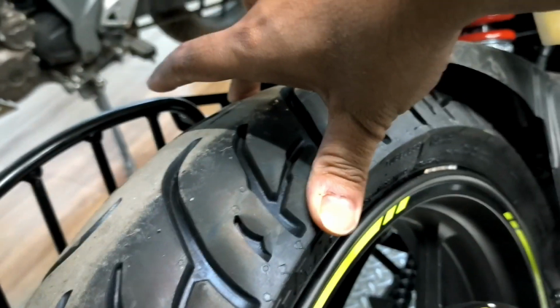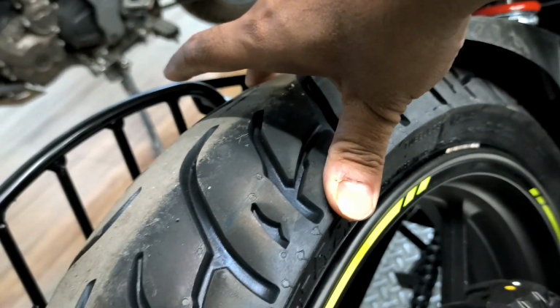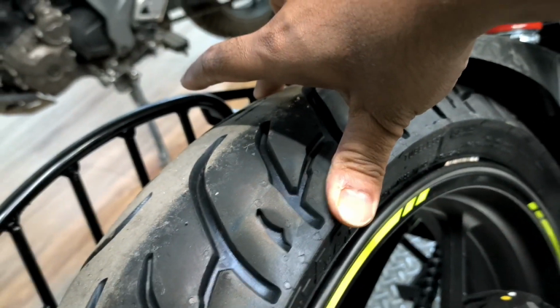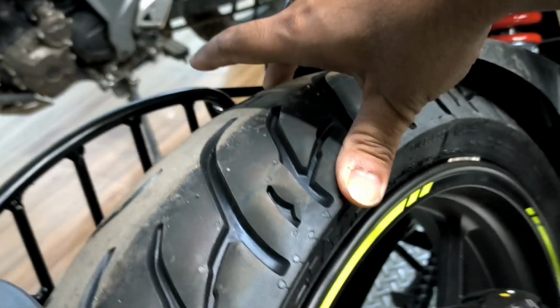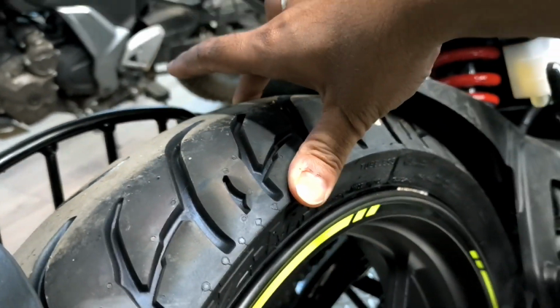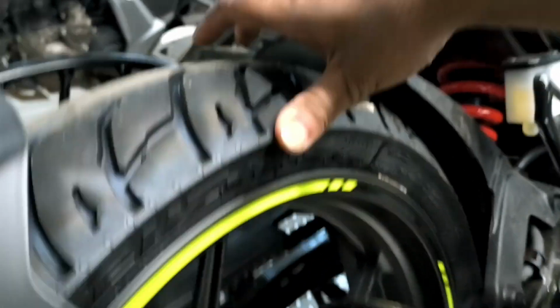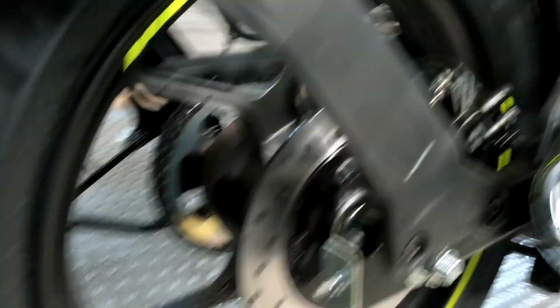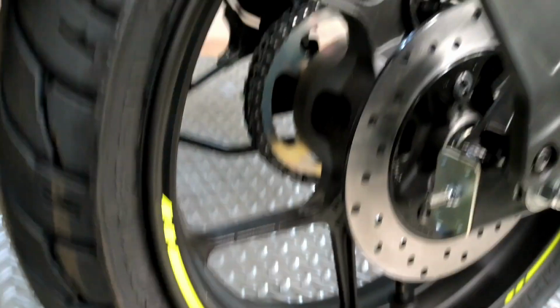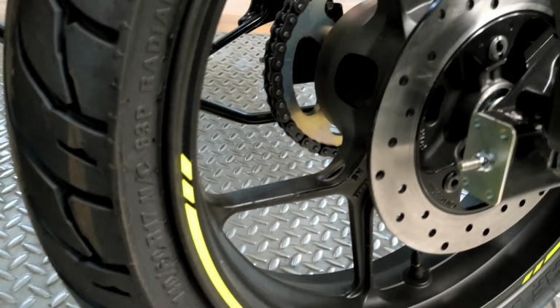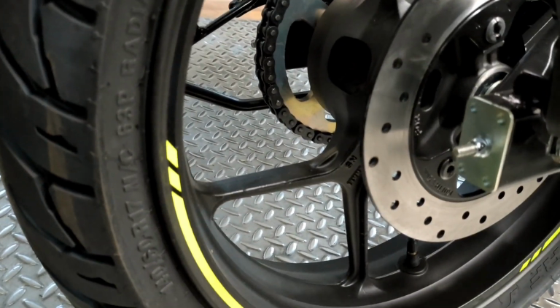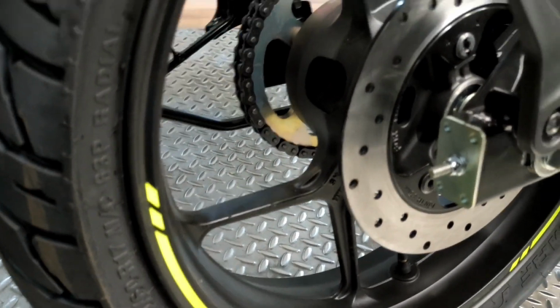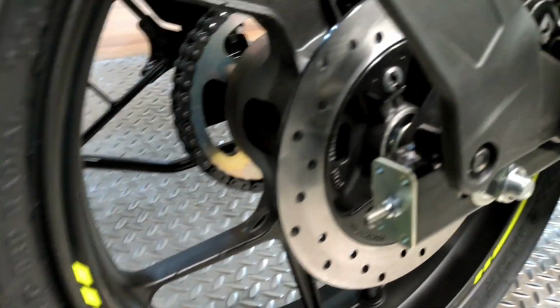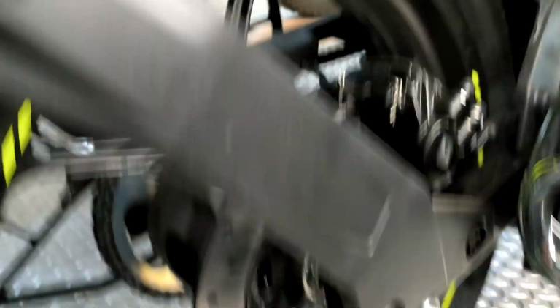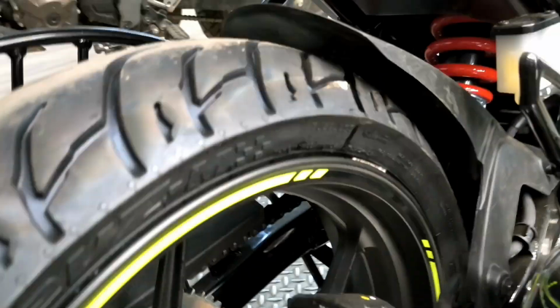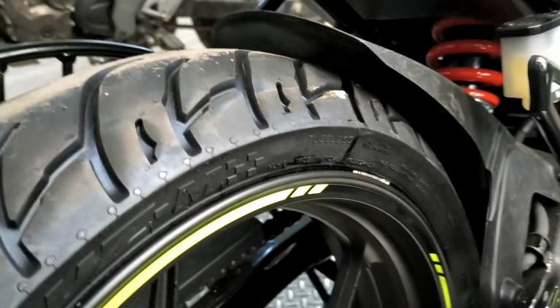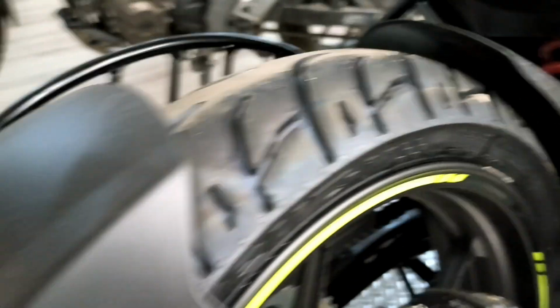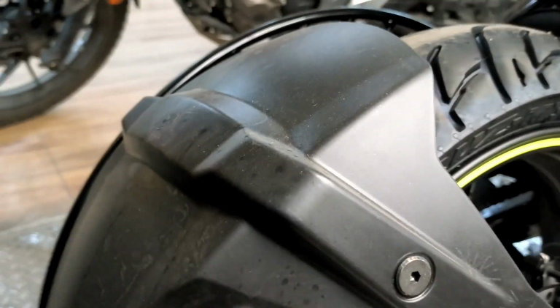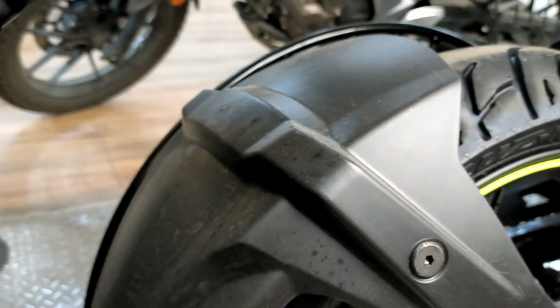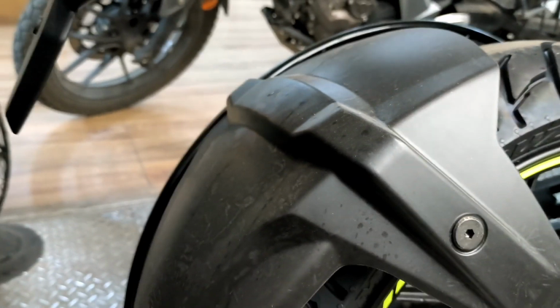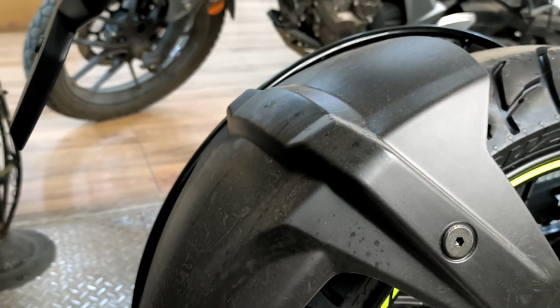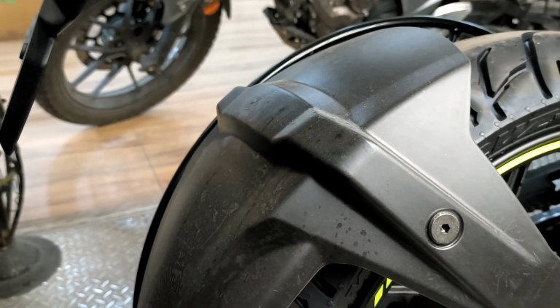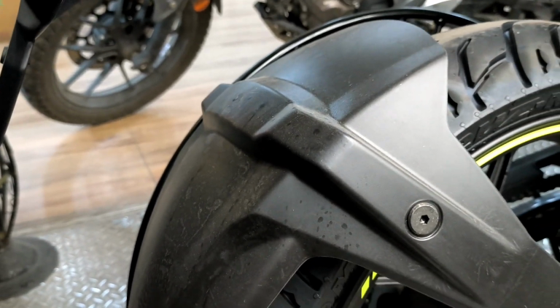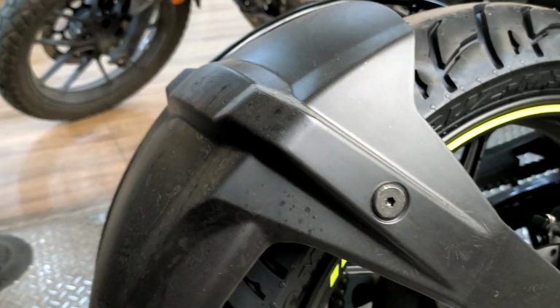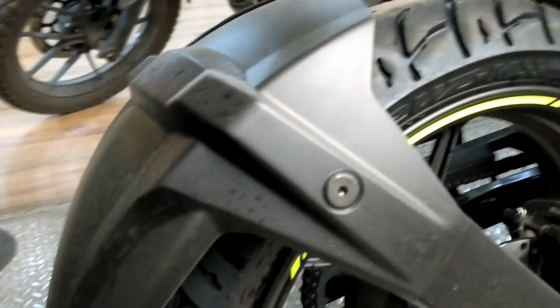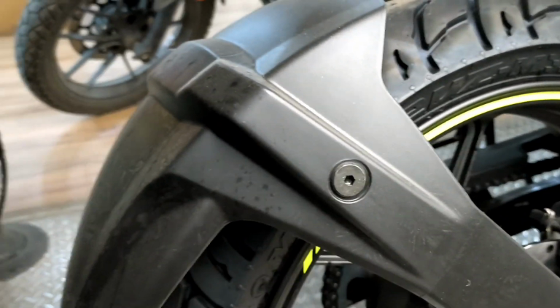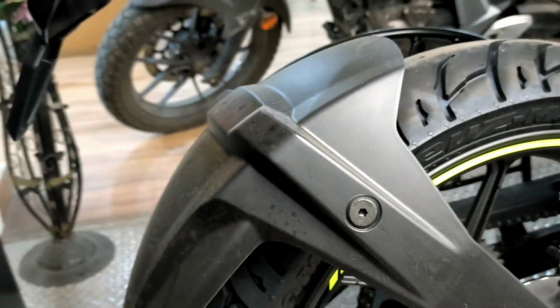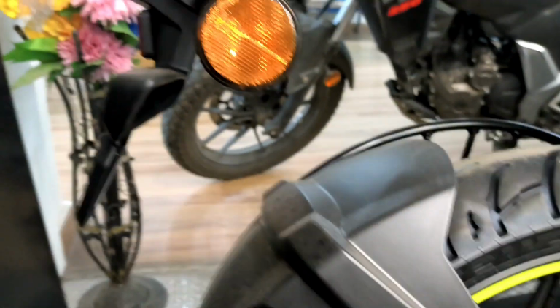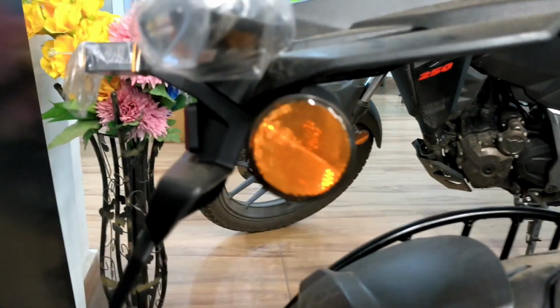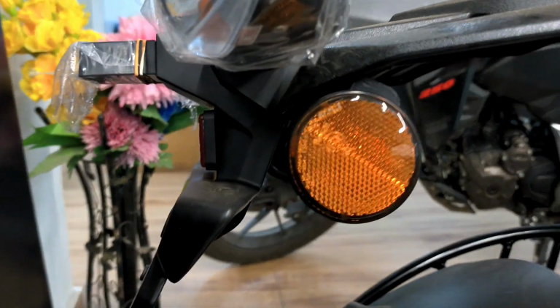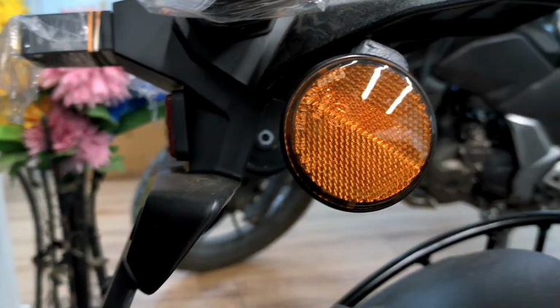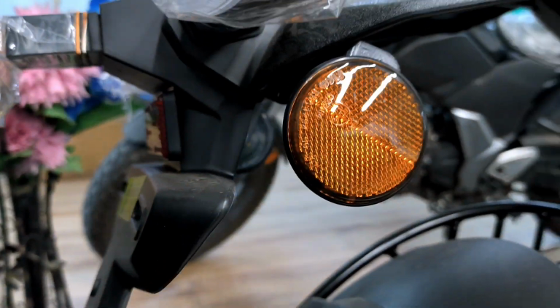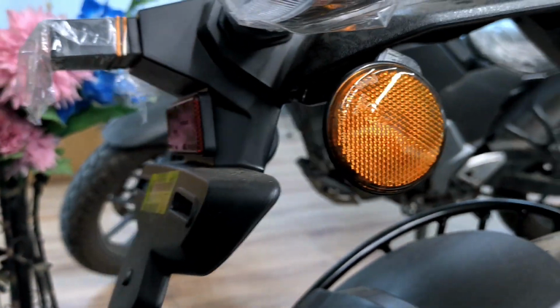The rear tyre allows you to ride easily into any terrain. You can see the rear tyre clearly on the side.